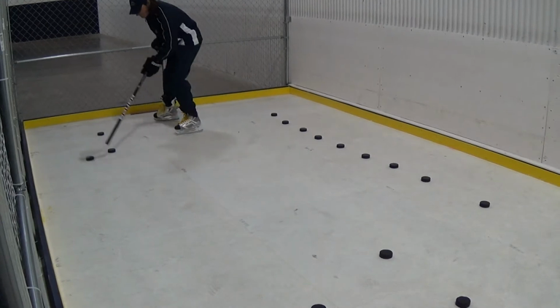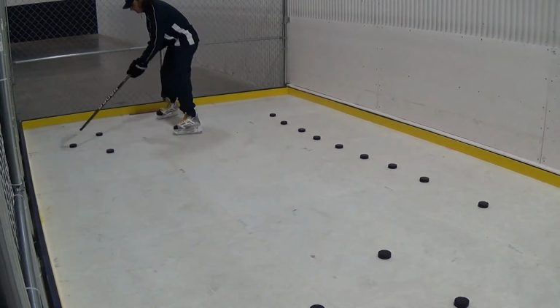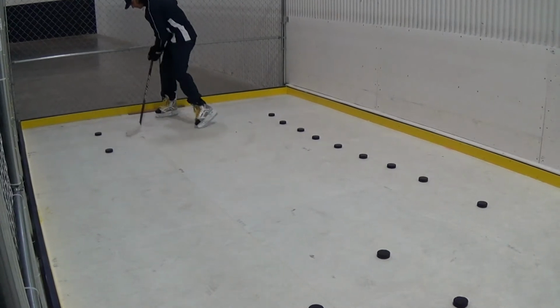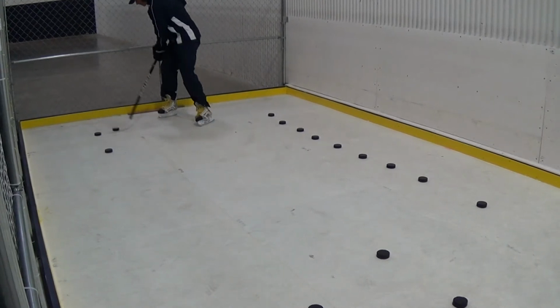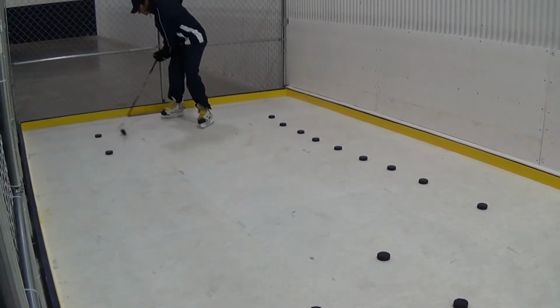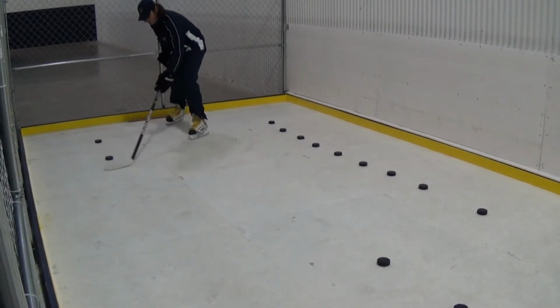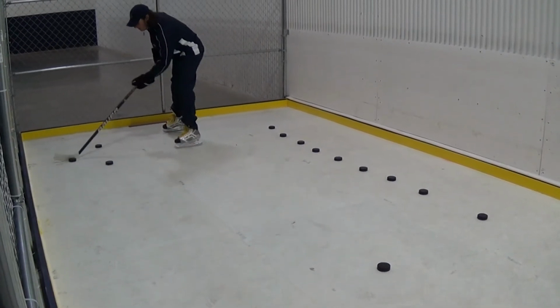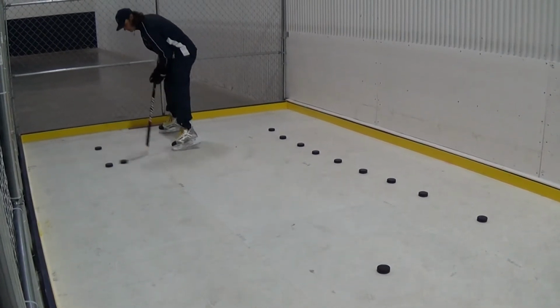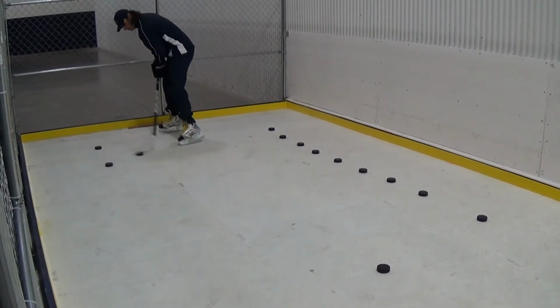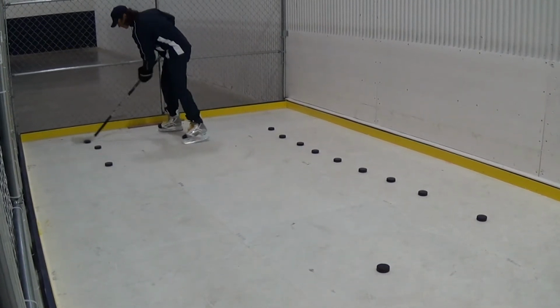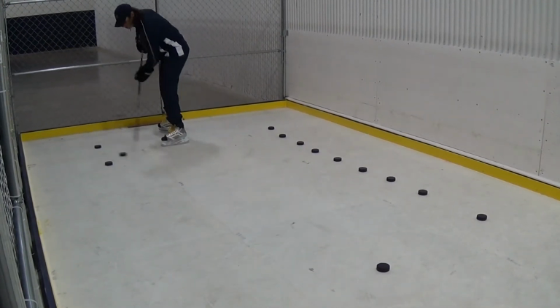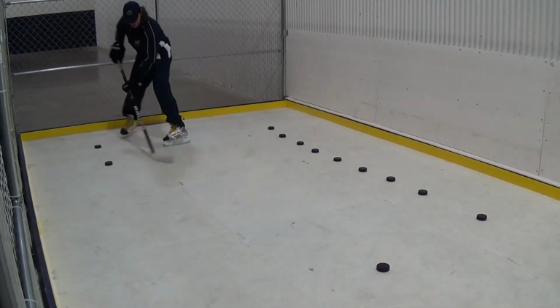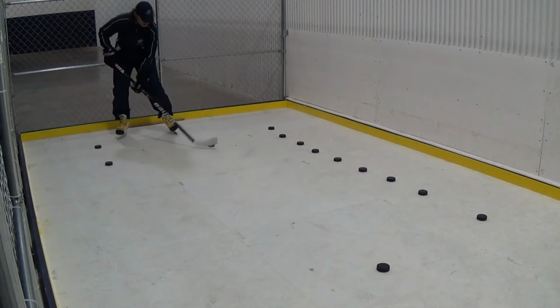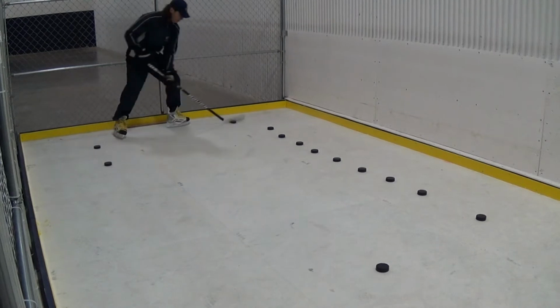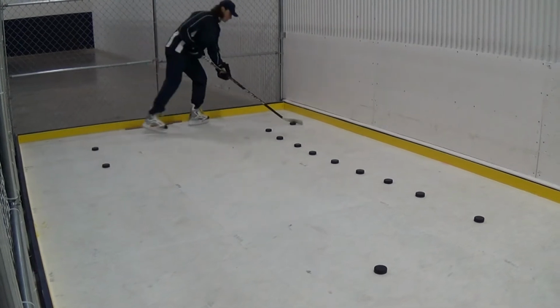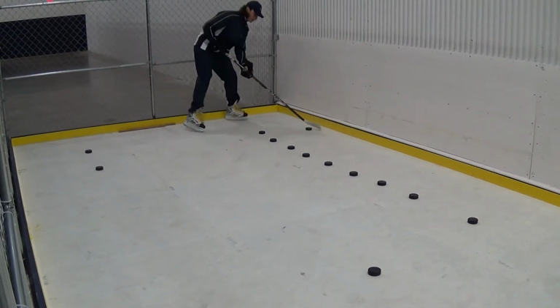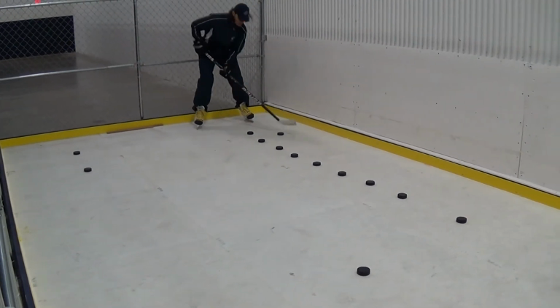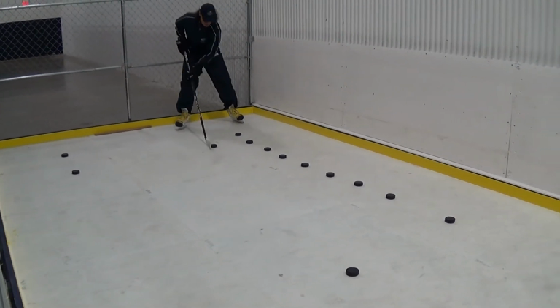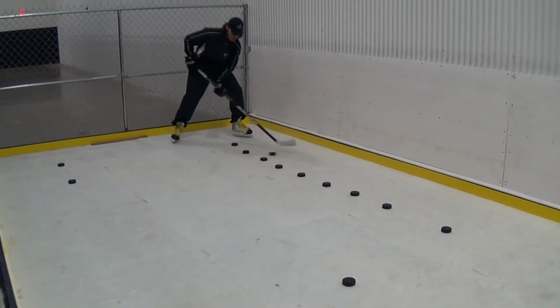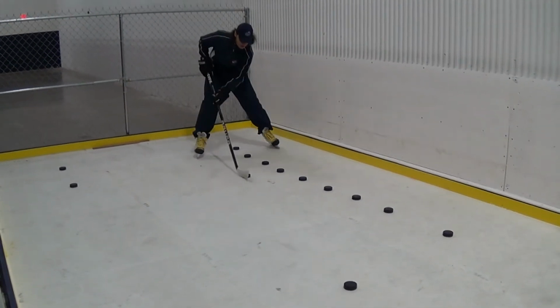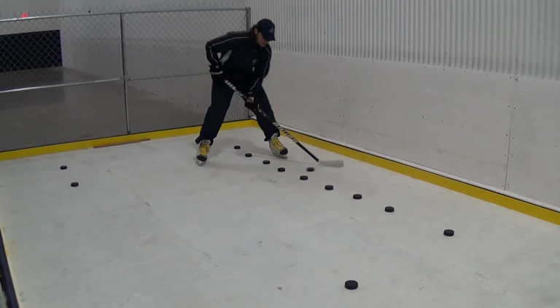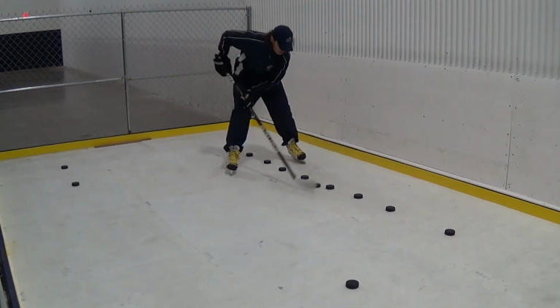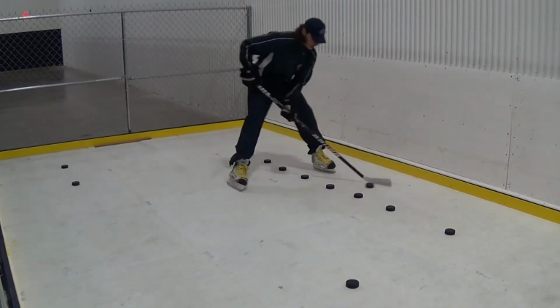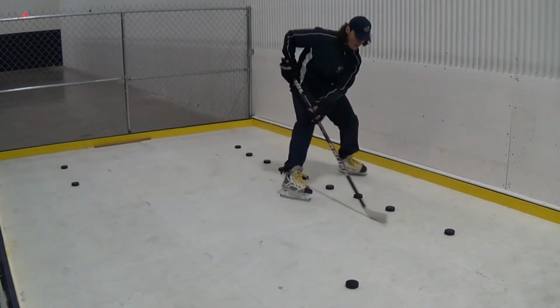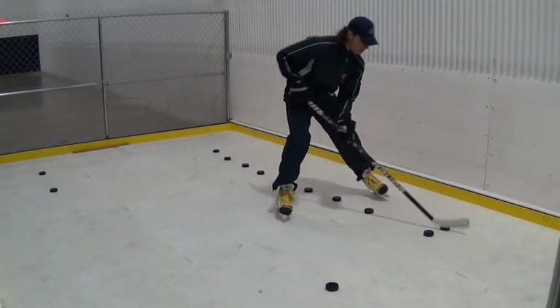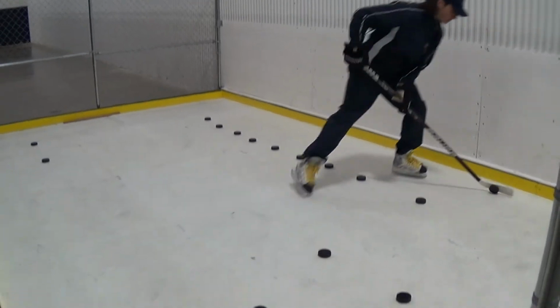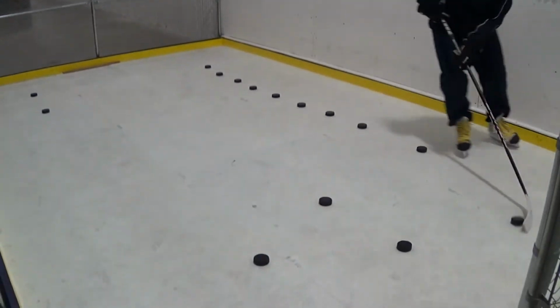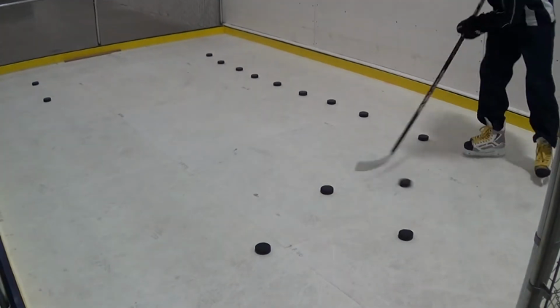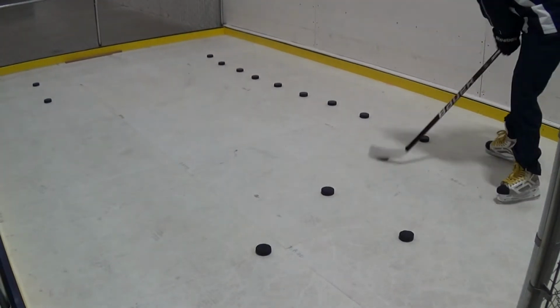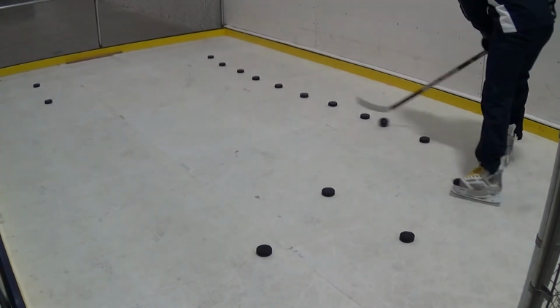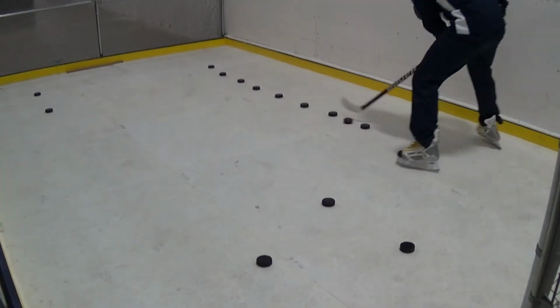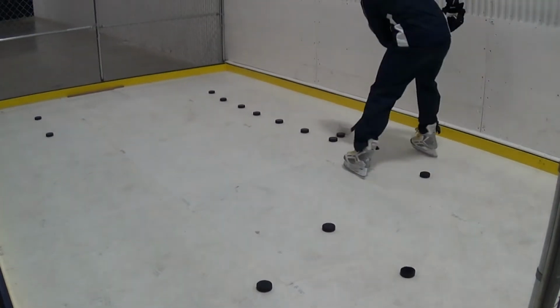Stick handling is one of the basic and most important fundamentals of hockey. Proper stick handling allows the player to control and protect the puck, give and receive a pass, and navigate the high traffic areas during a game.